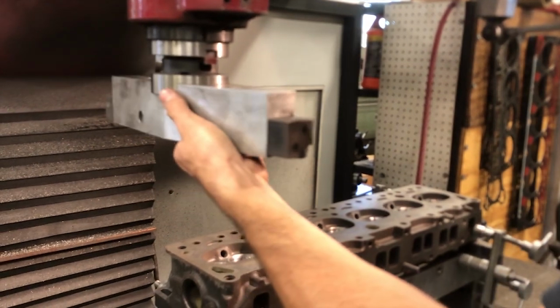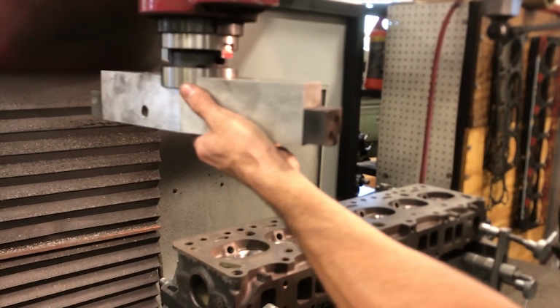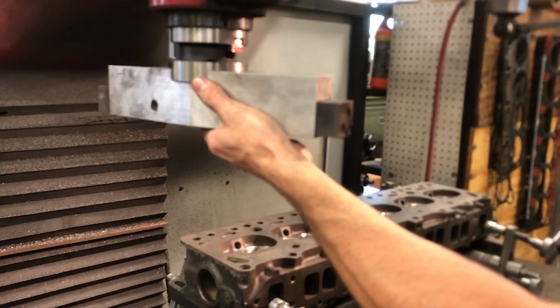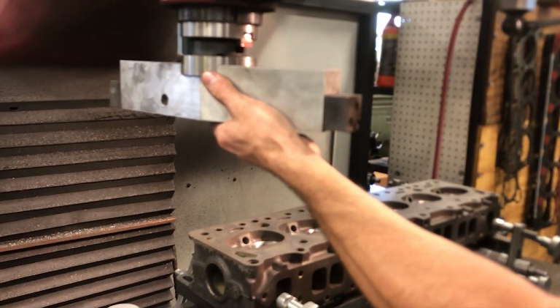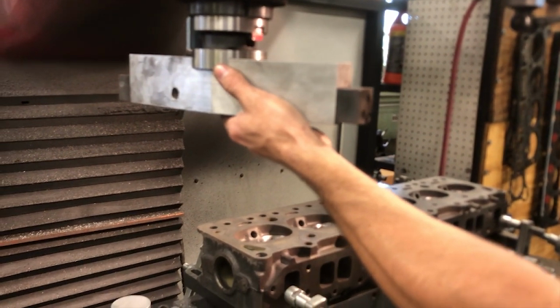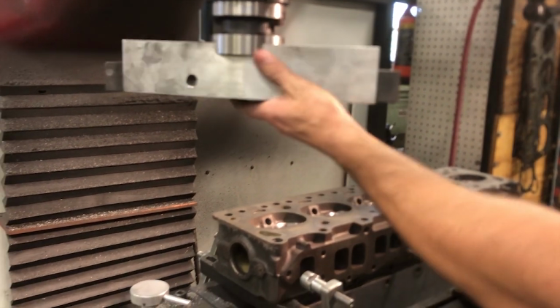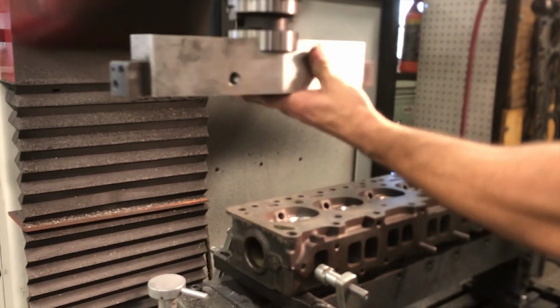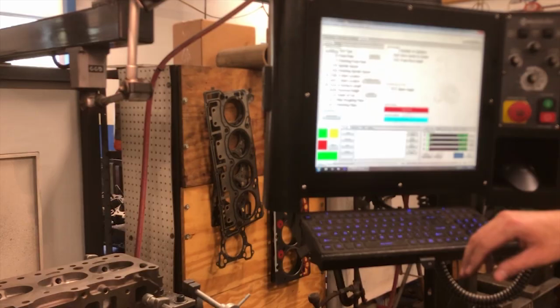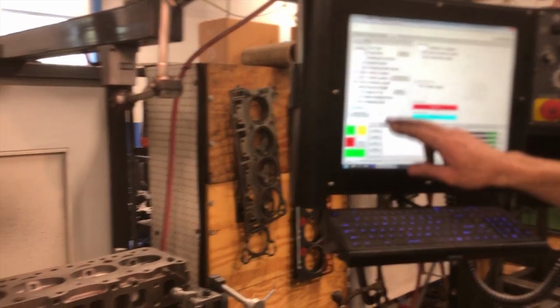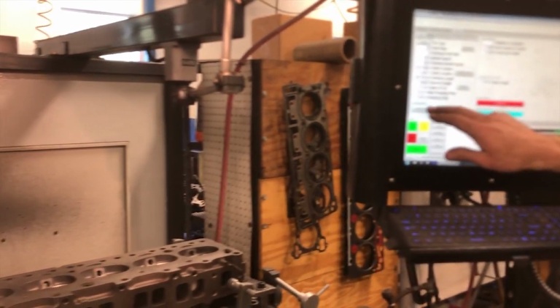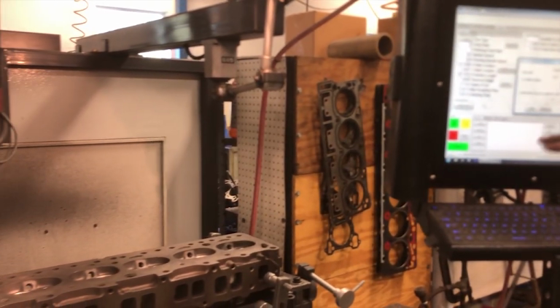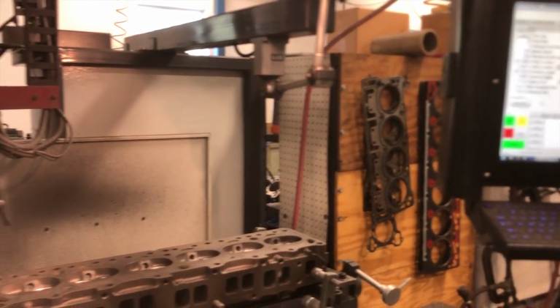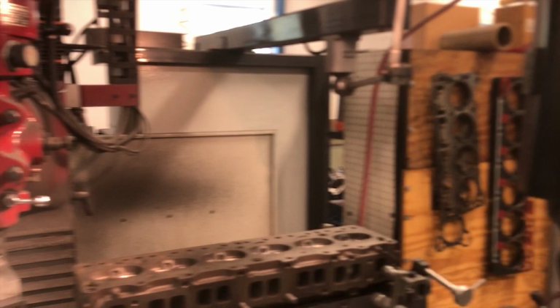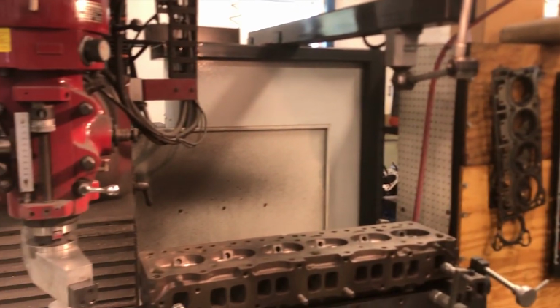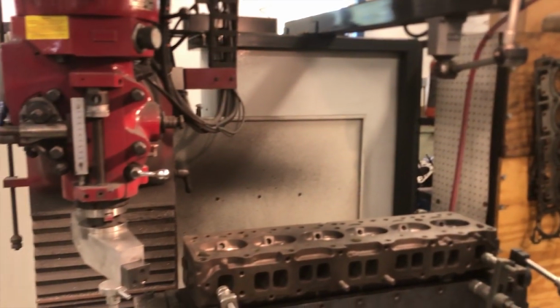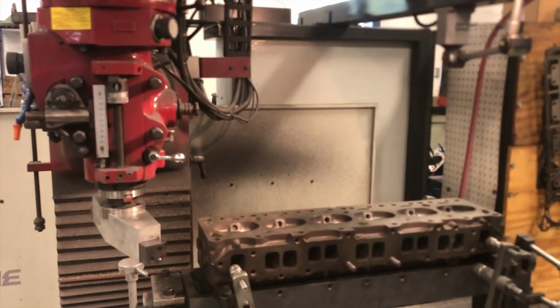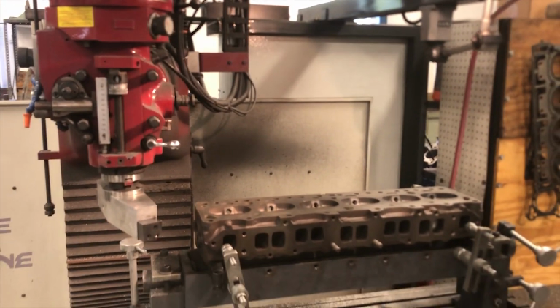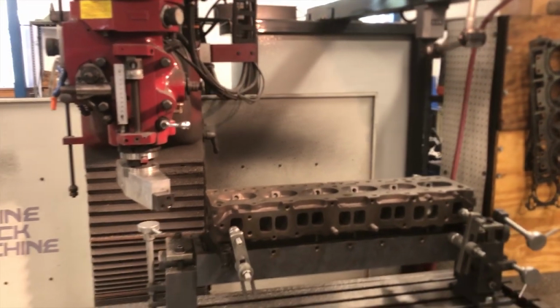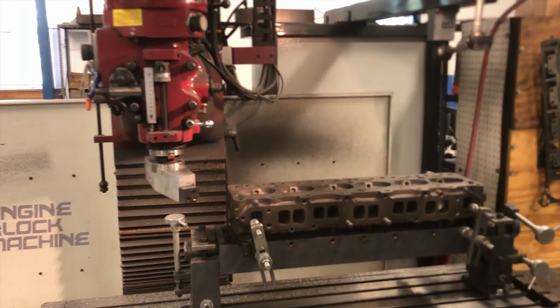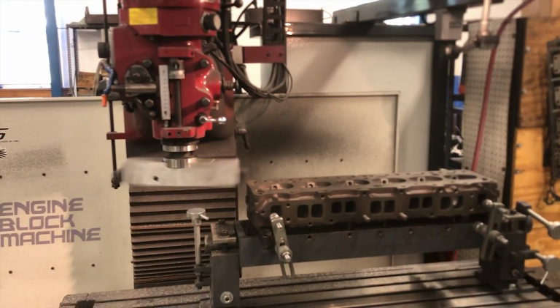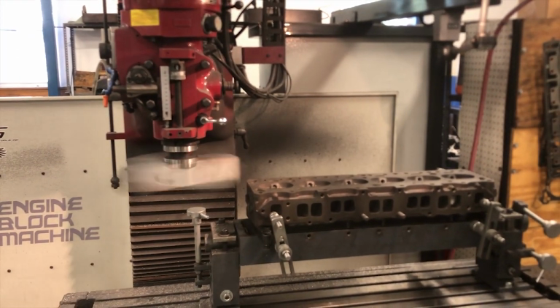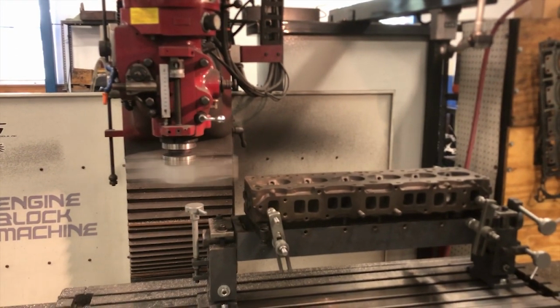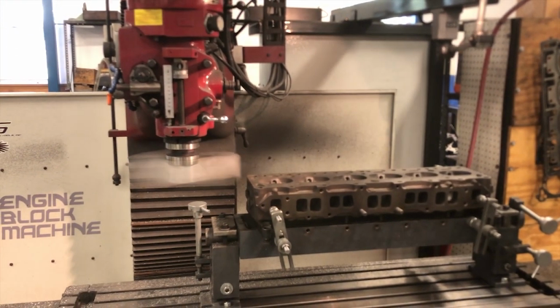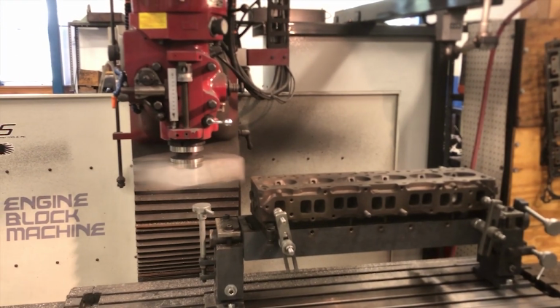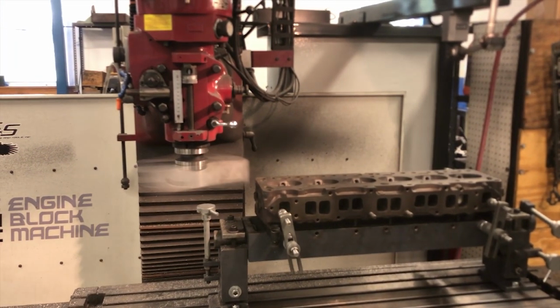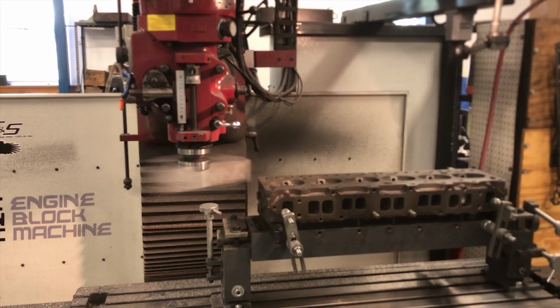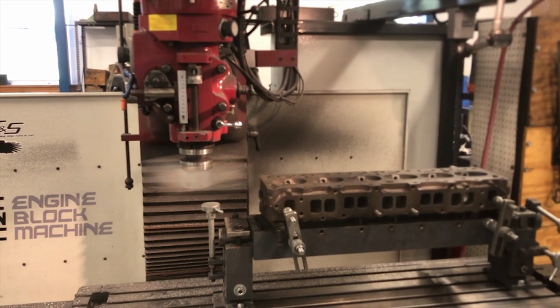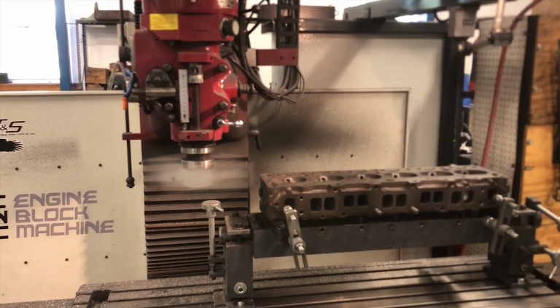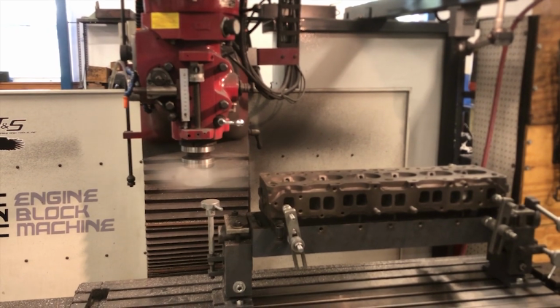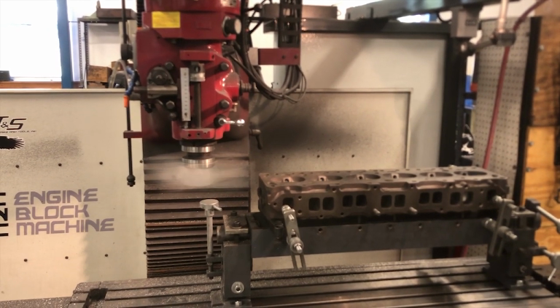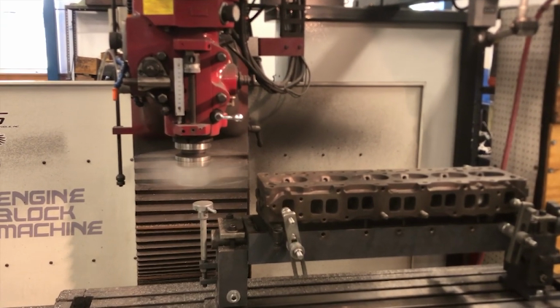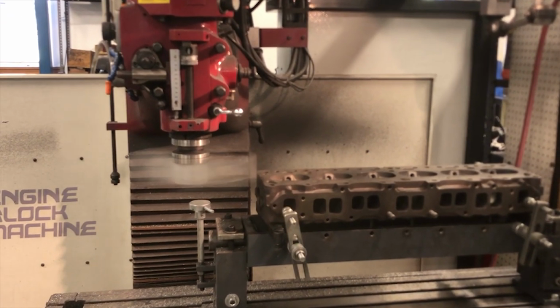Now we're back on the CNC and we're setting the tool for the surfacing head. We have the head leveled and trued on the machine, and we're going to come across and resurface the deck surface of the cylinder head.